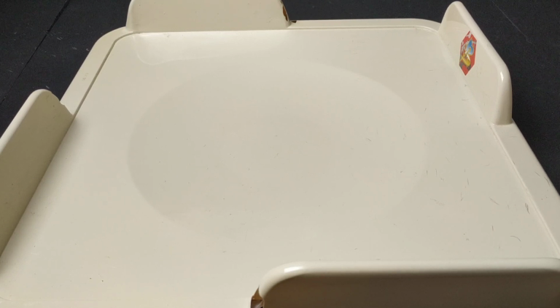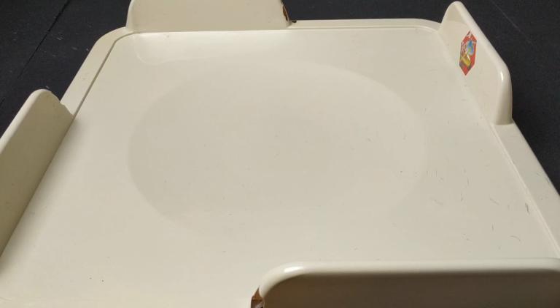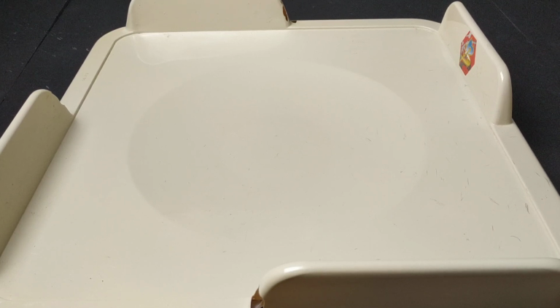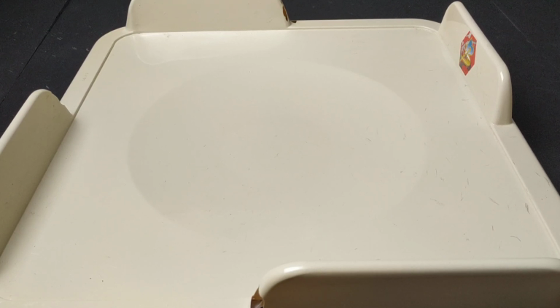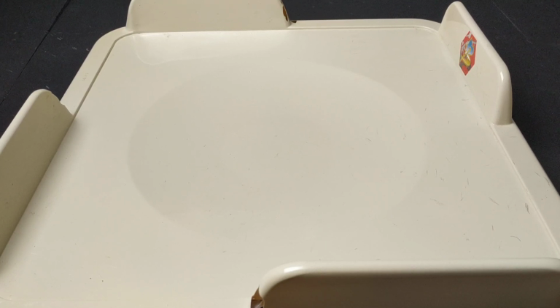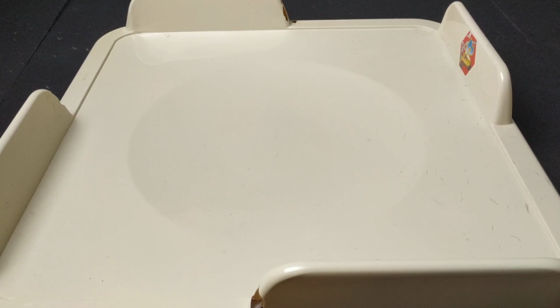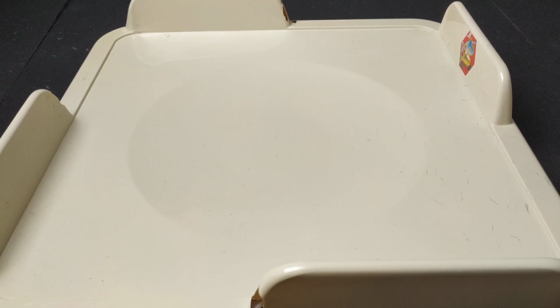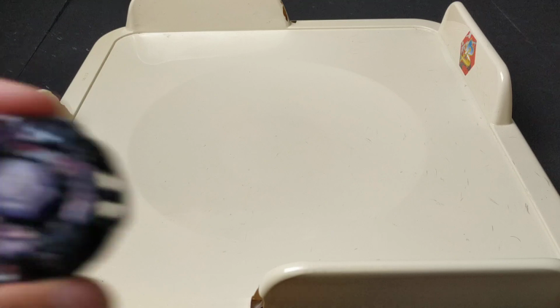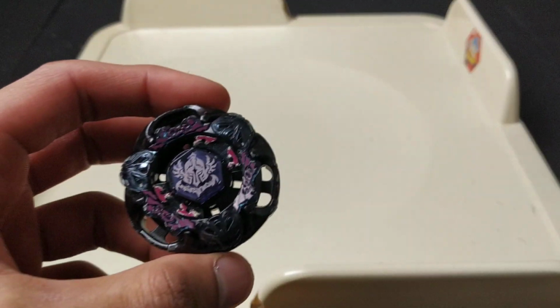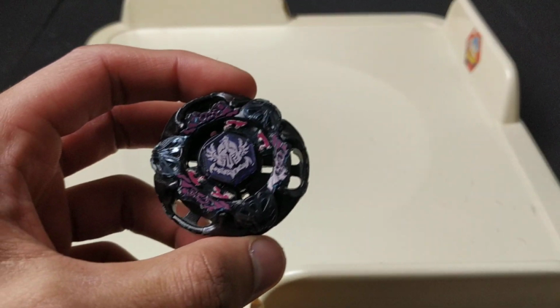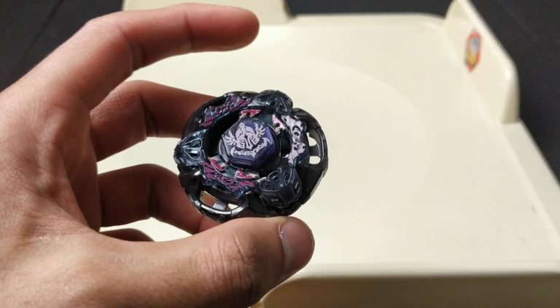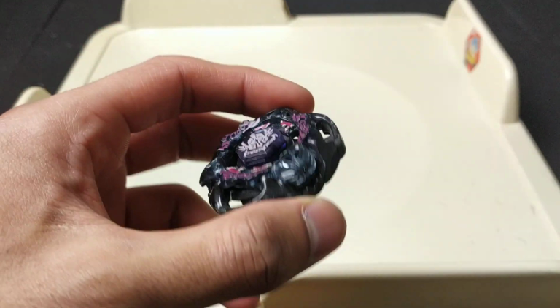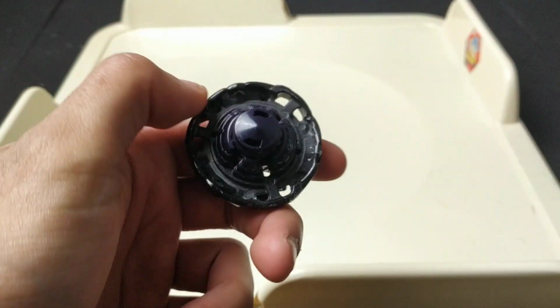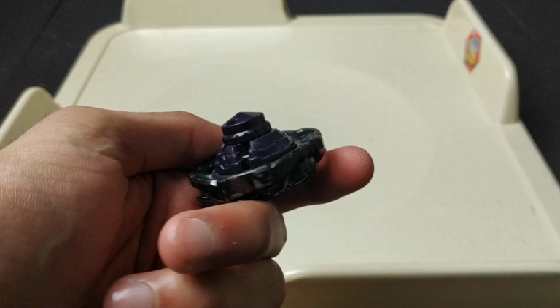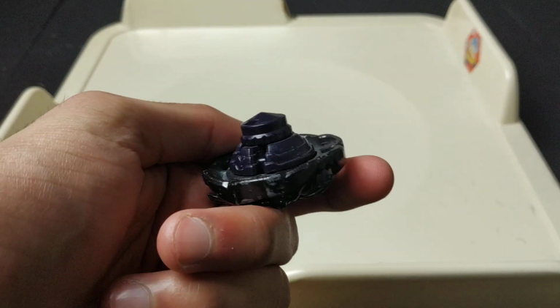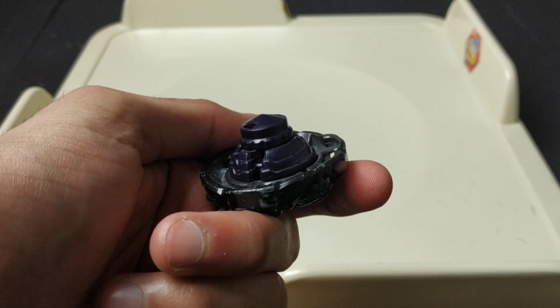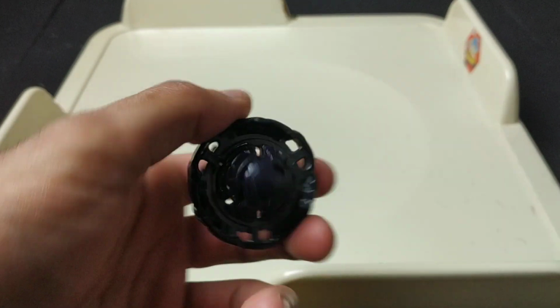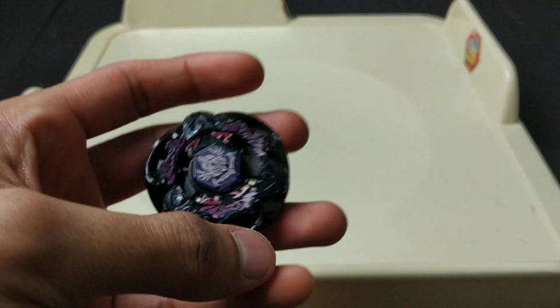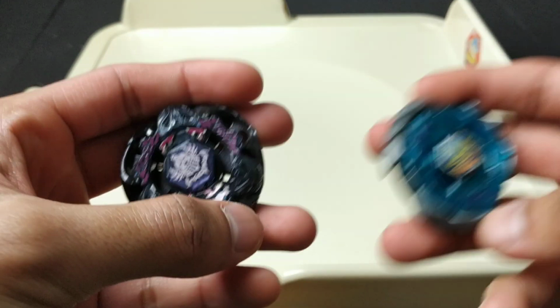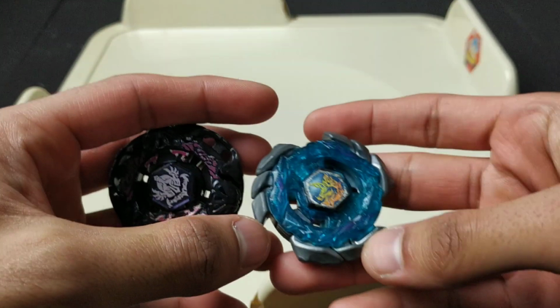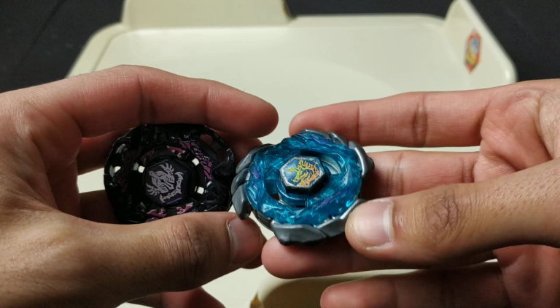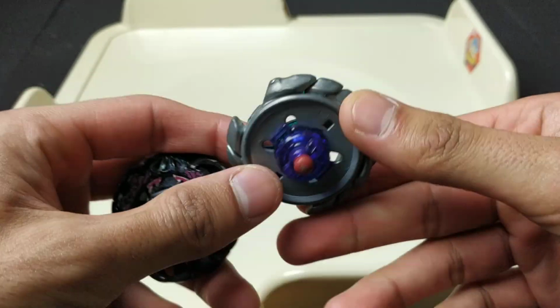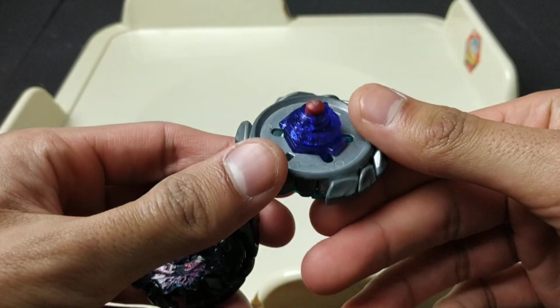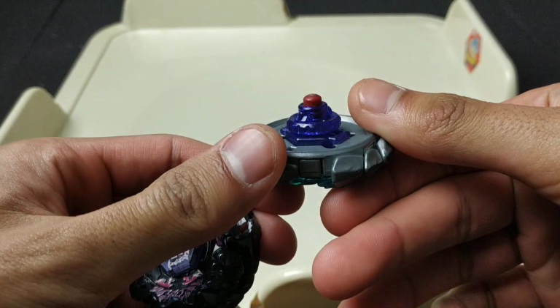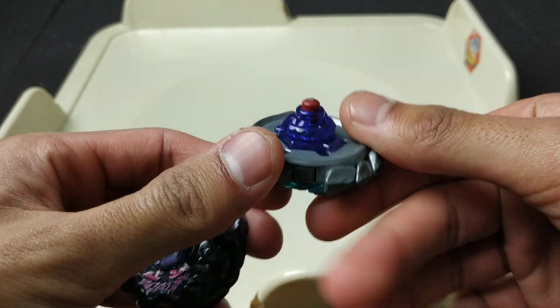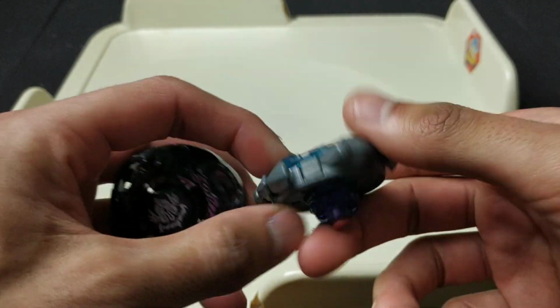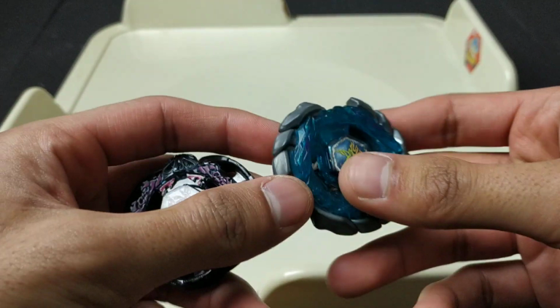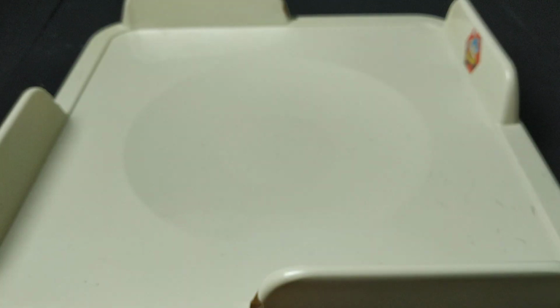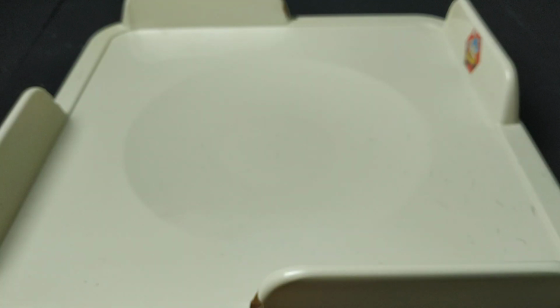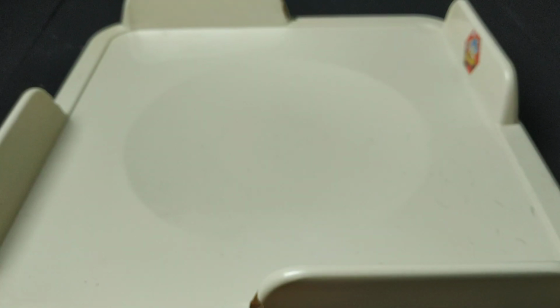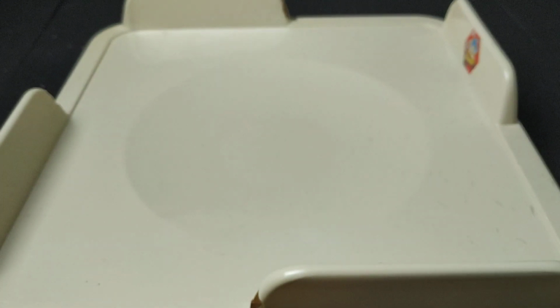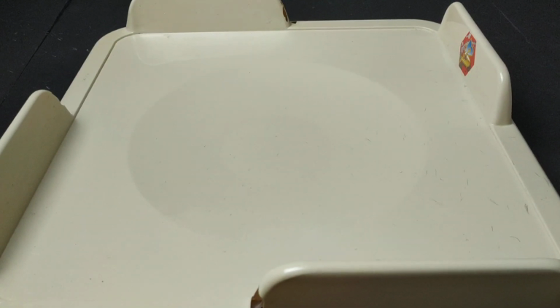Now for this Beyblade video, I'm going to be doing a Beyblade battle between Gravity Destroyer 80 145 WD and Blitz Unicorno 100 RSF. So let's see who wins this battle.